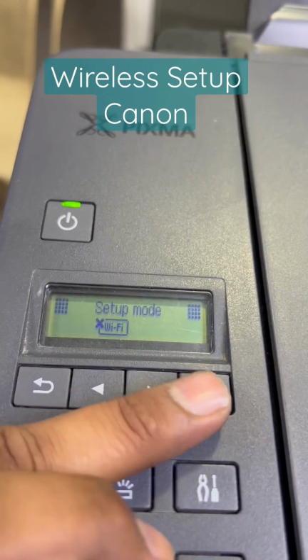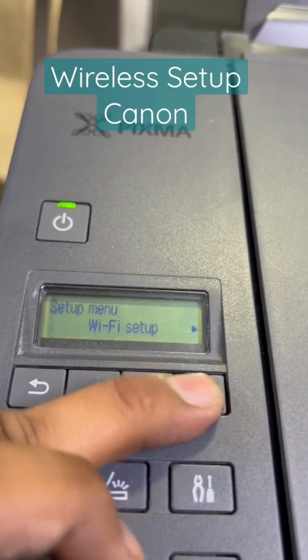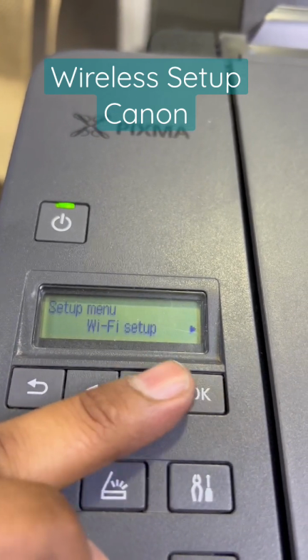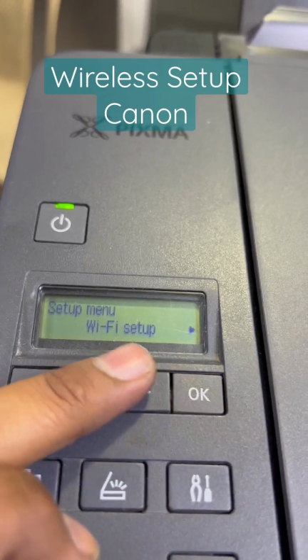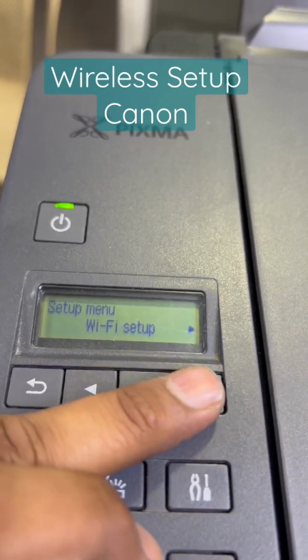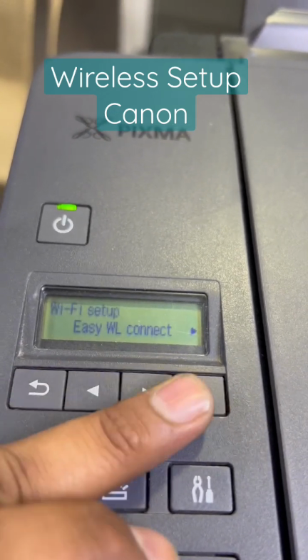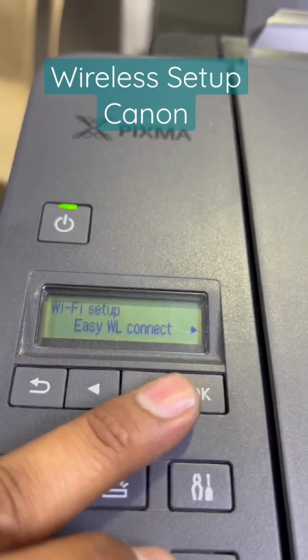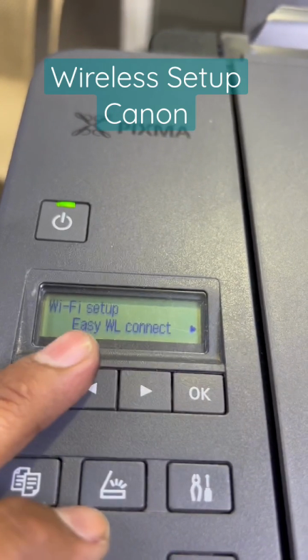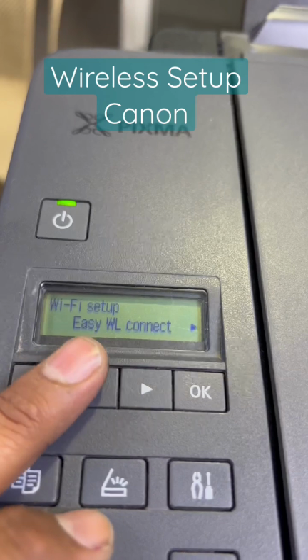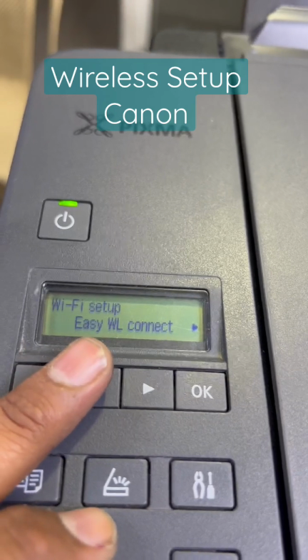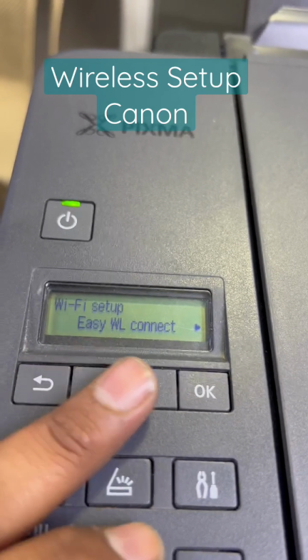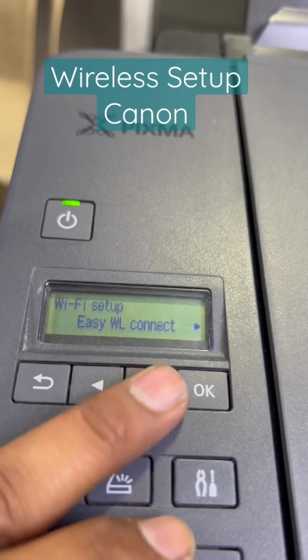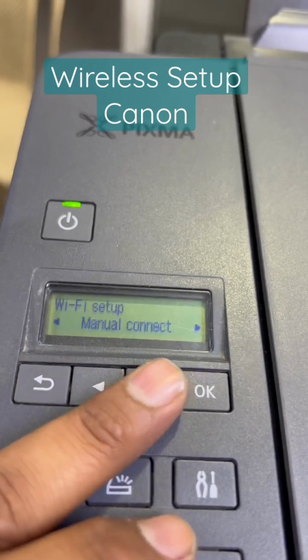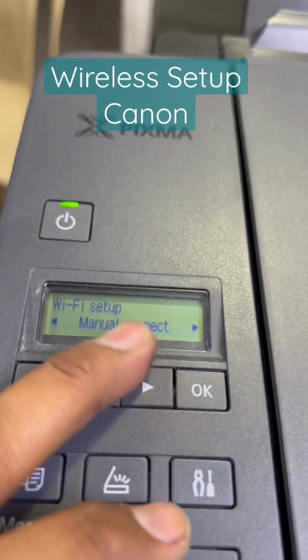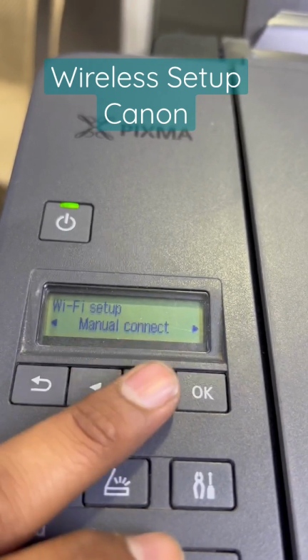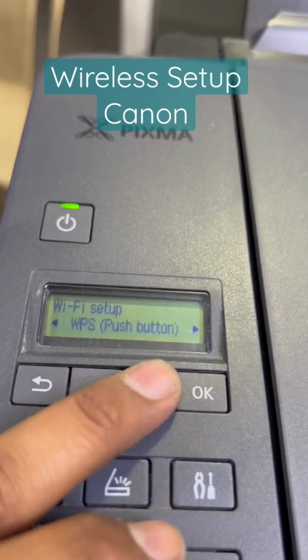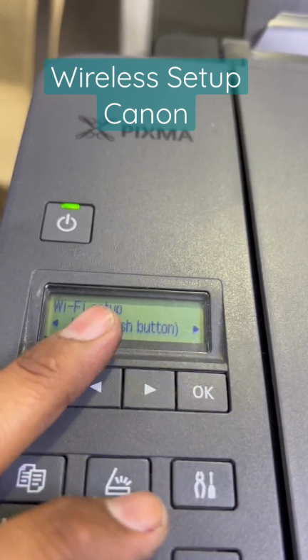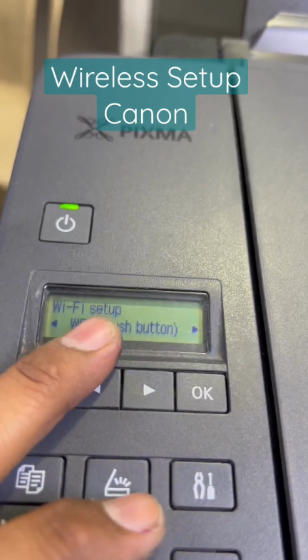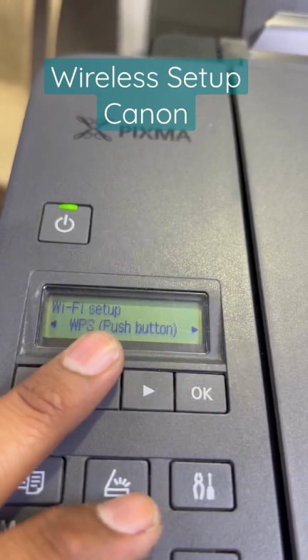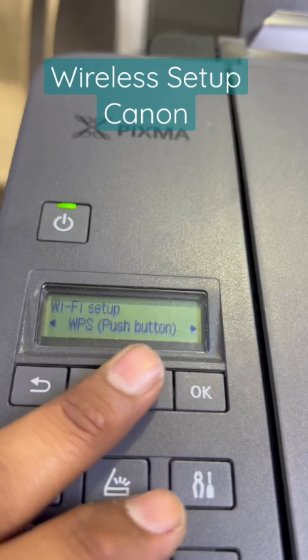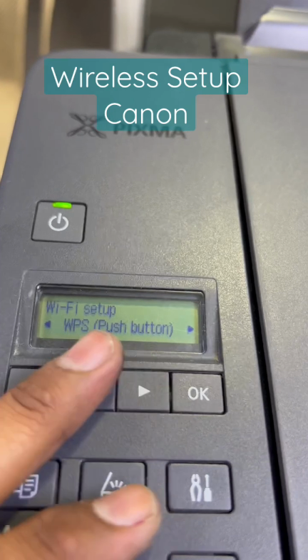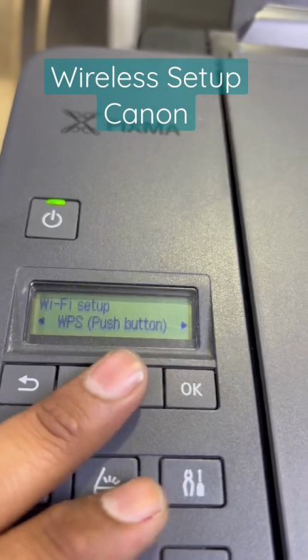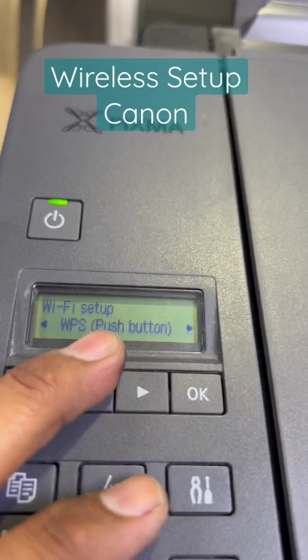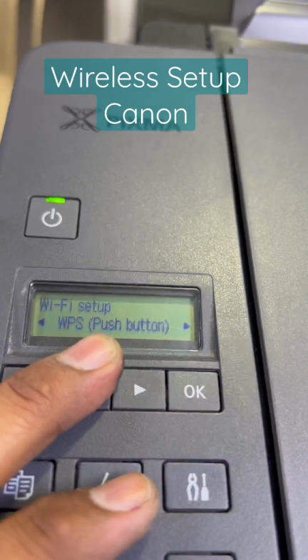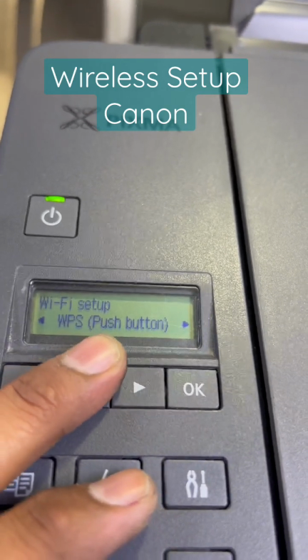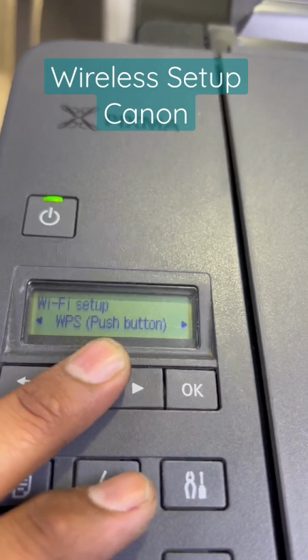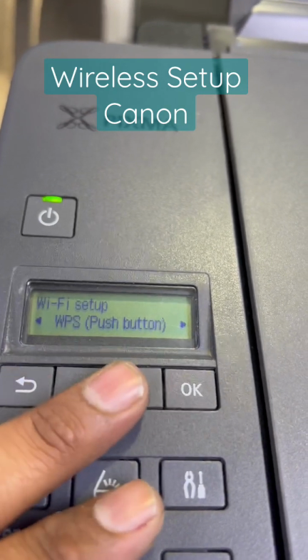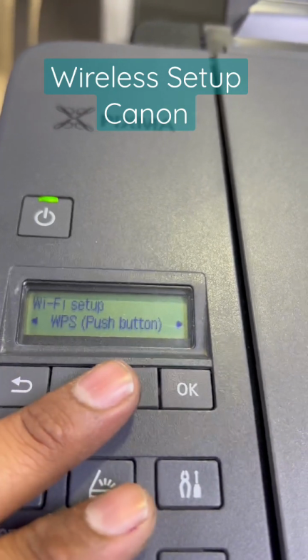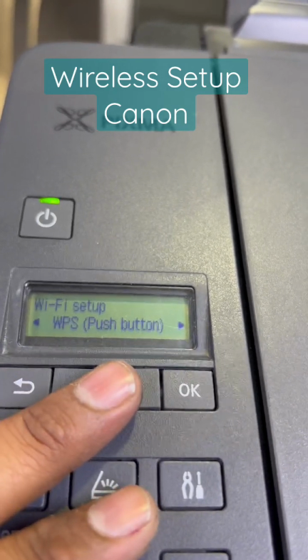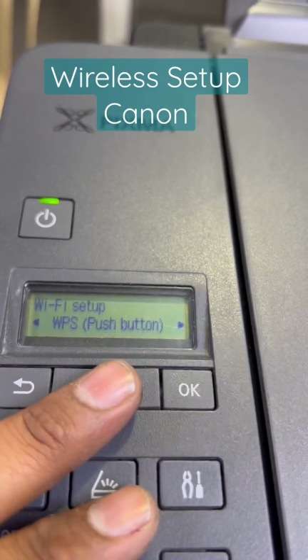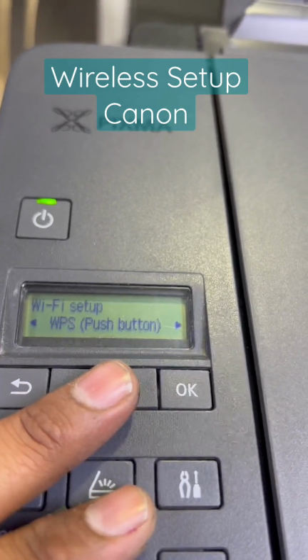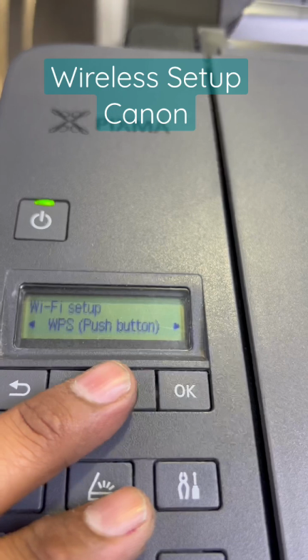Press the Setting button, go to Setup mode, then Wi-Fi setup, and press OK. Don't use the Easy WL Connect method. You can use Manual Connect or you can use the WPS push button method. You can find the WPS button on your router.